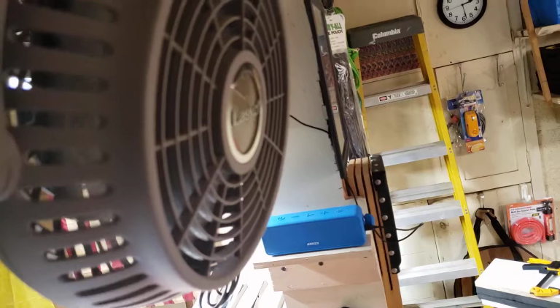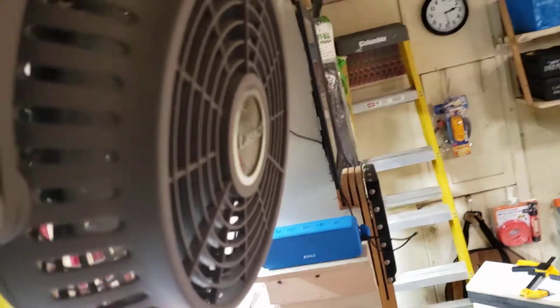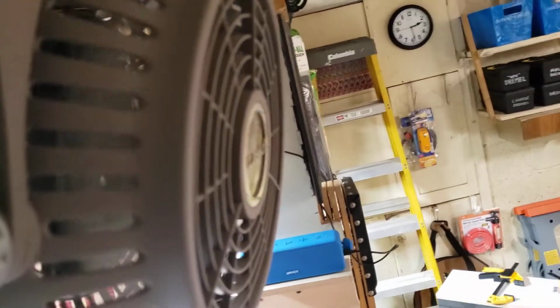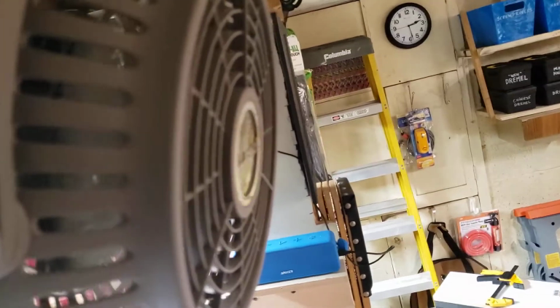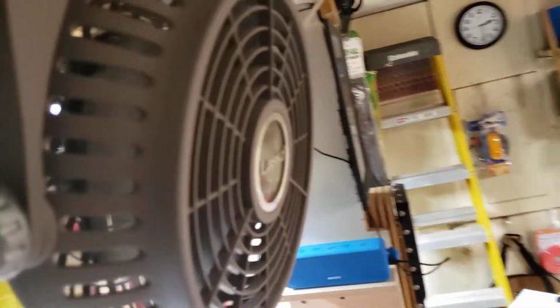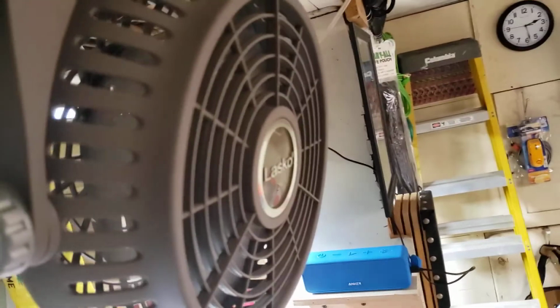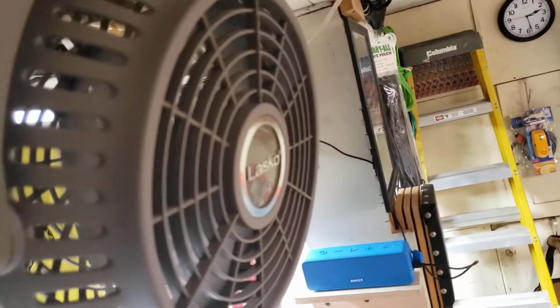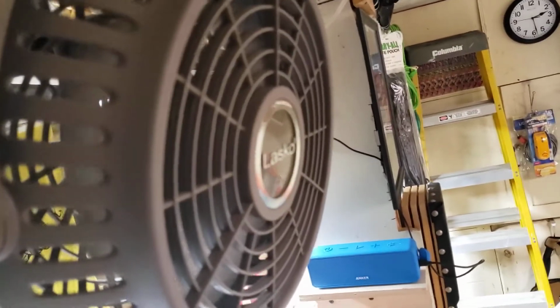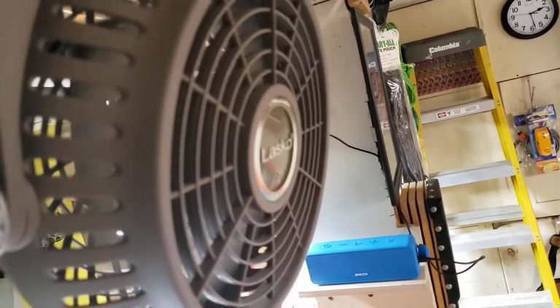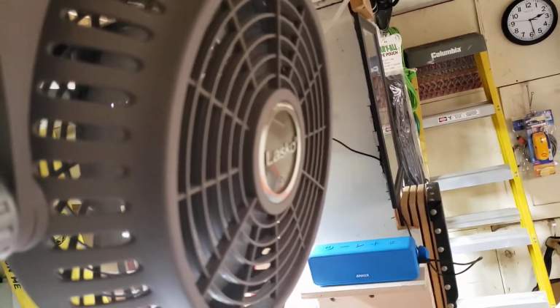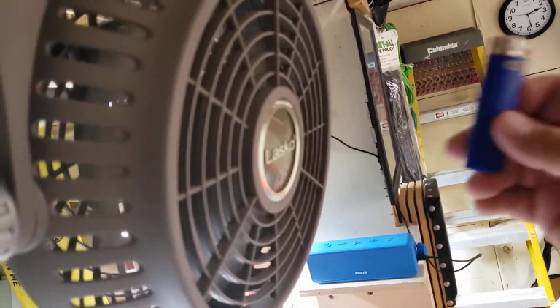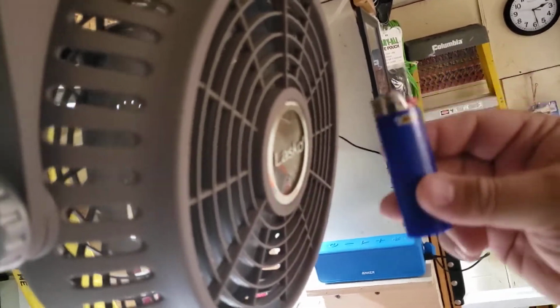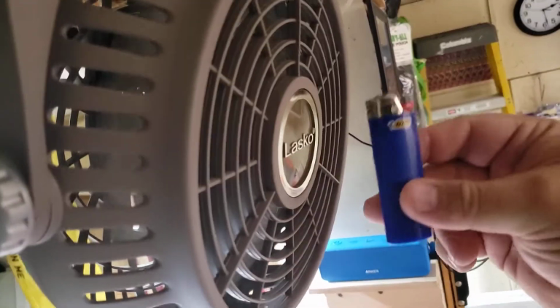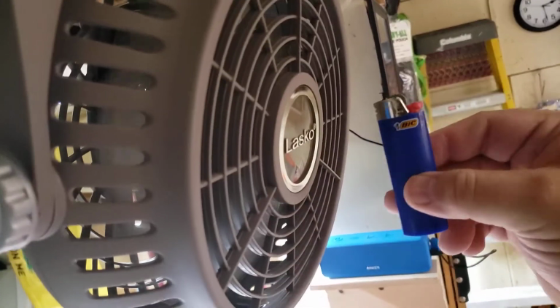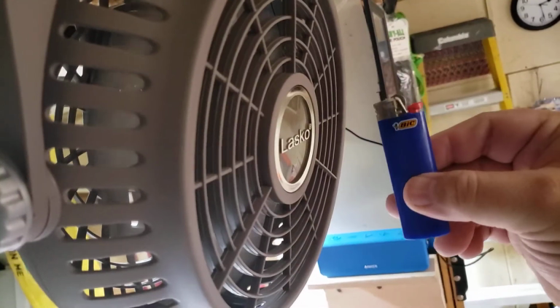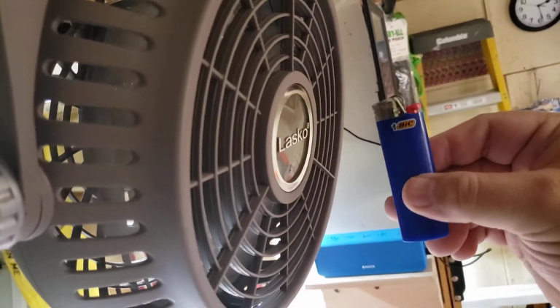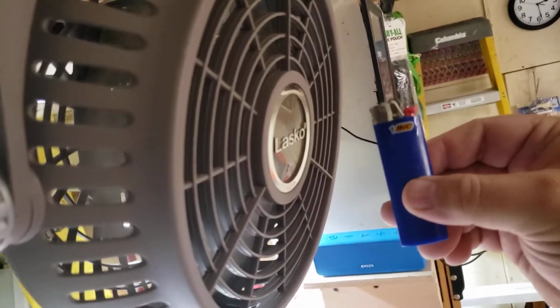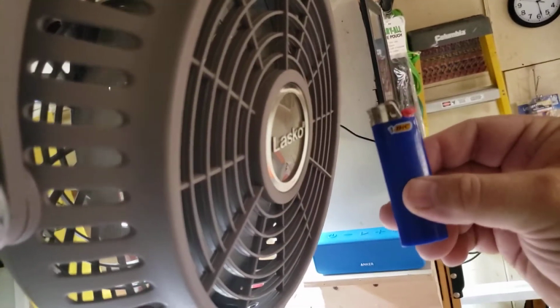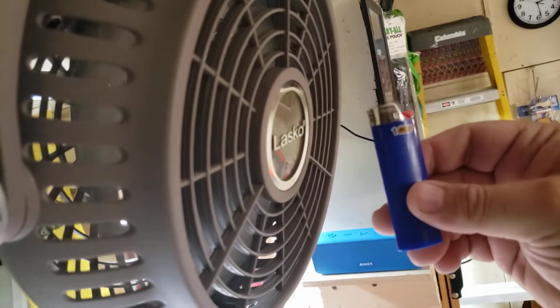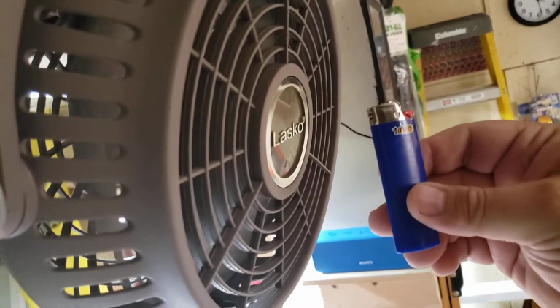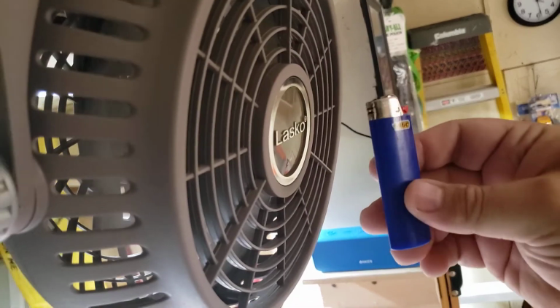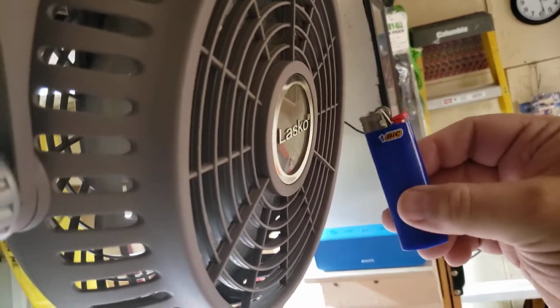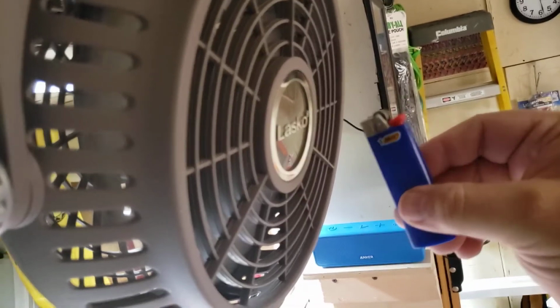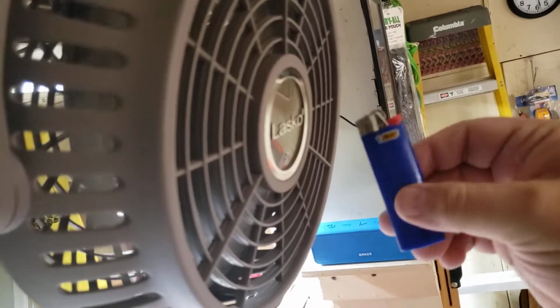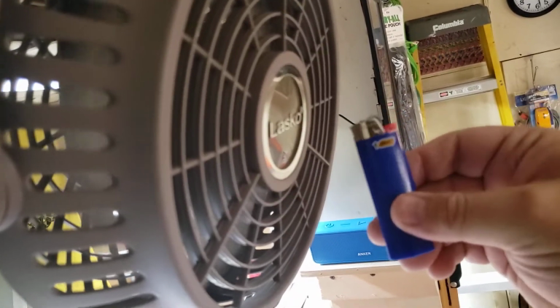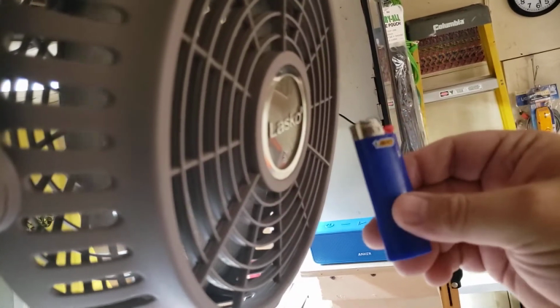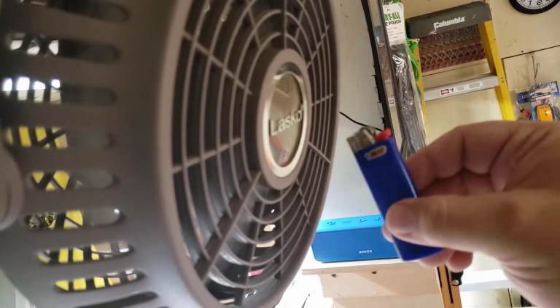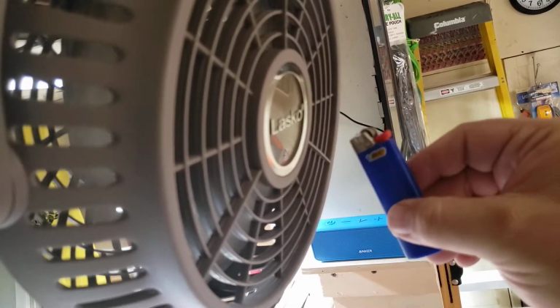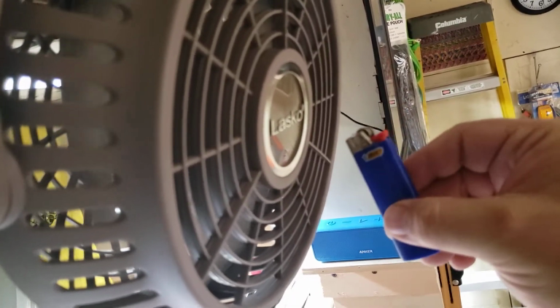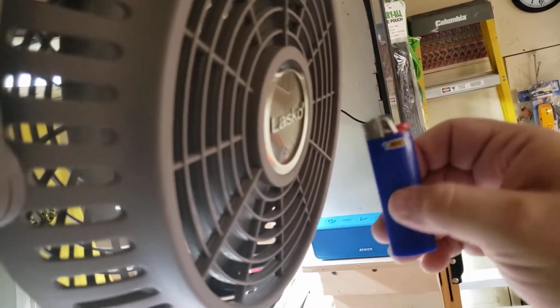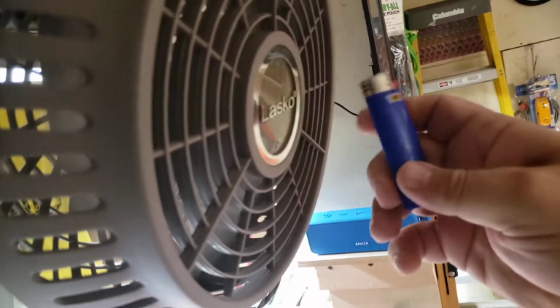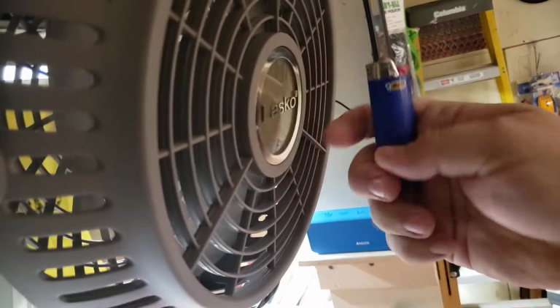Hi, Phil from Defend Survive Repair here. I want to show you what's wrong with a Bic lighter when it comes to trying to light a fire when it's windy out.